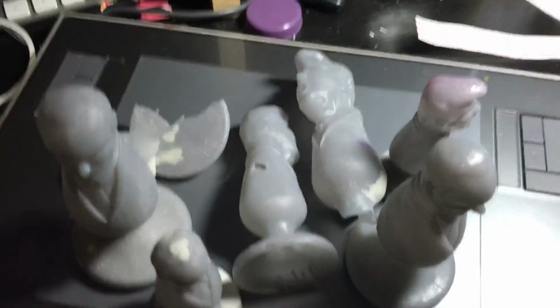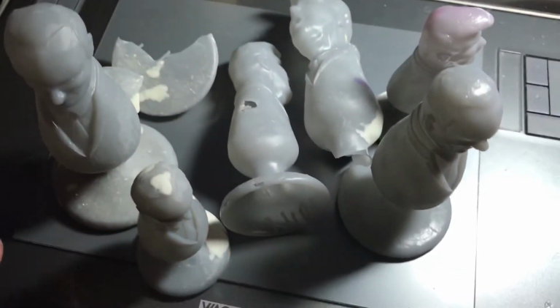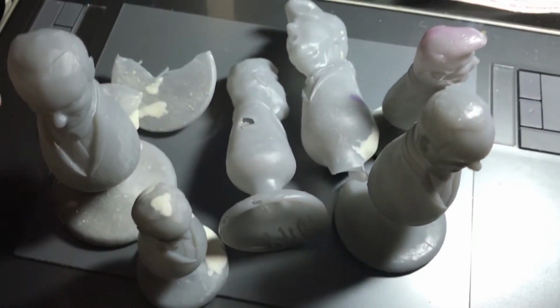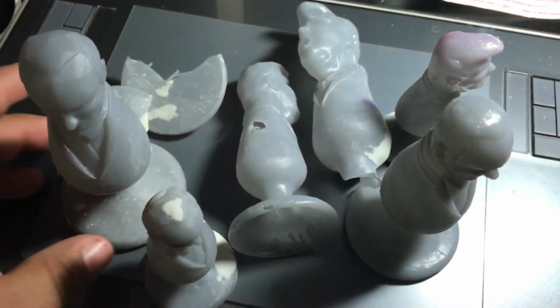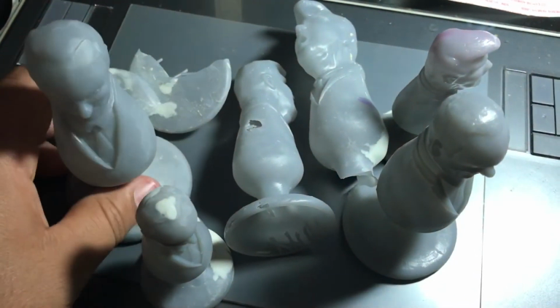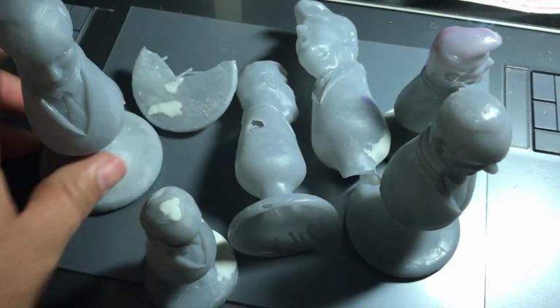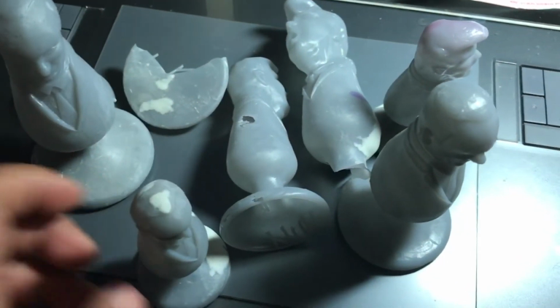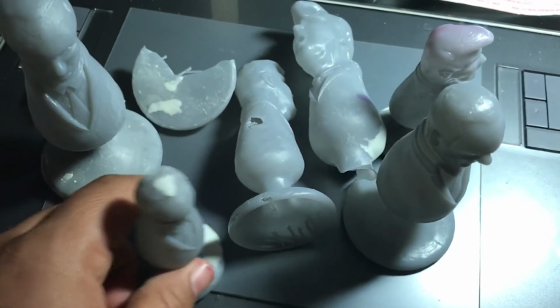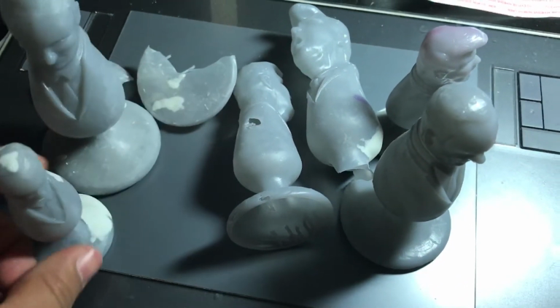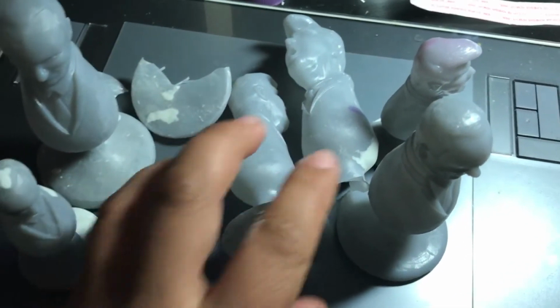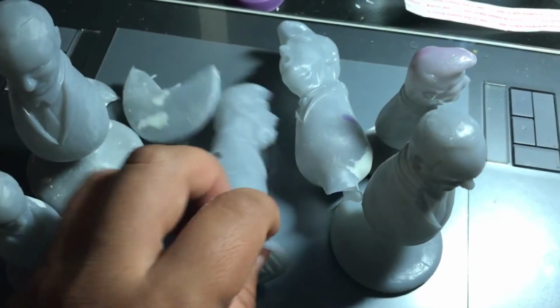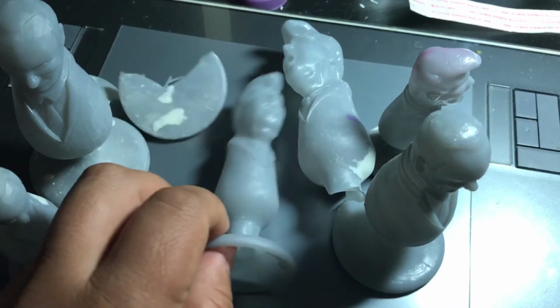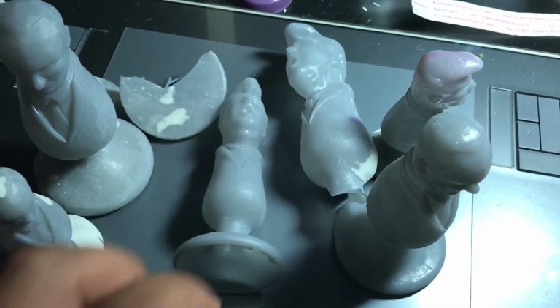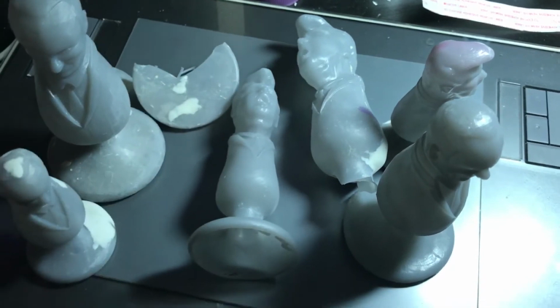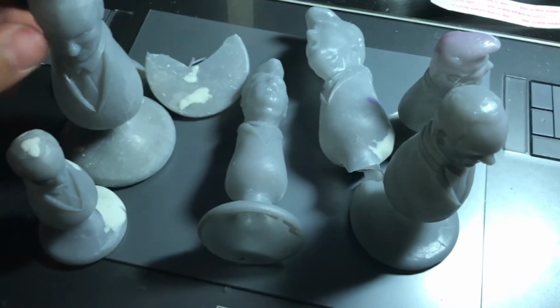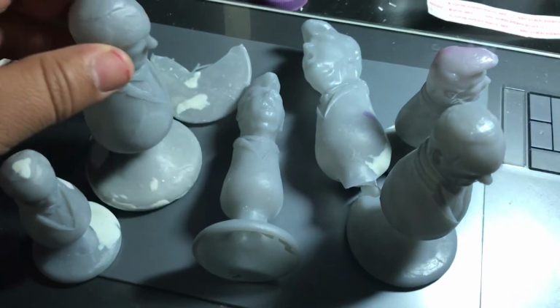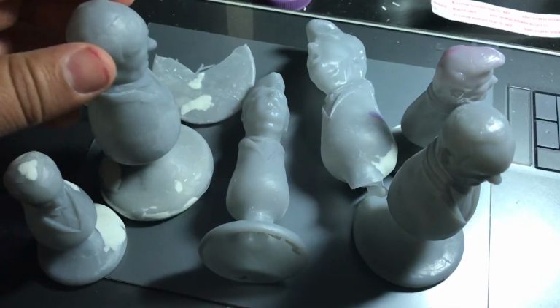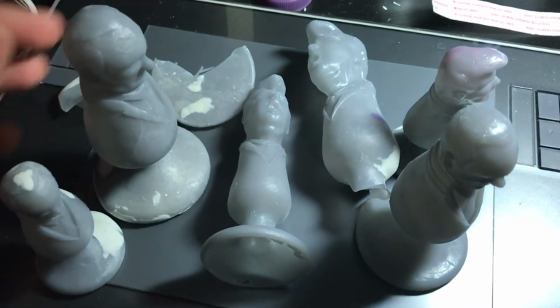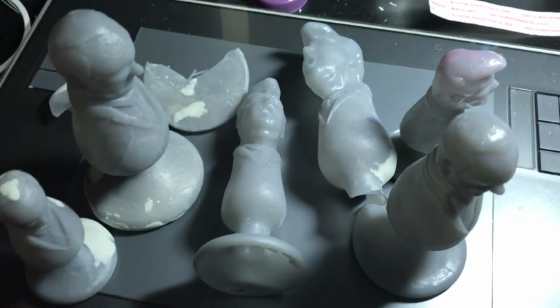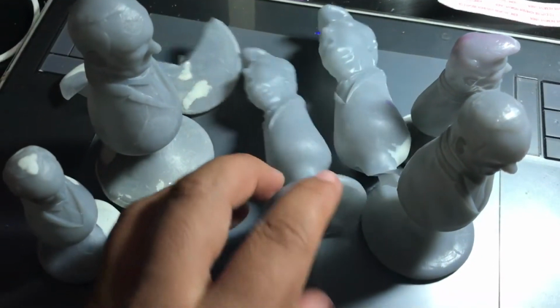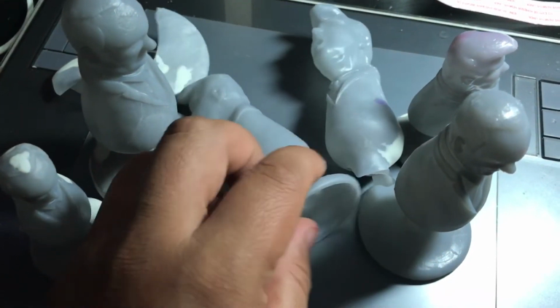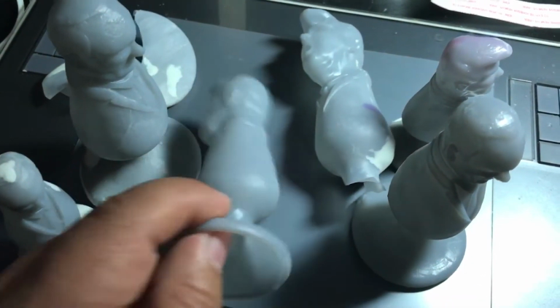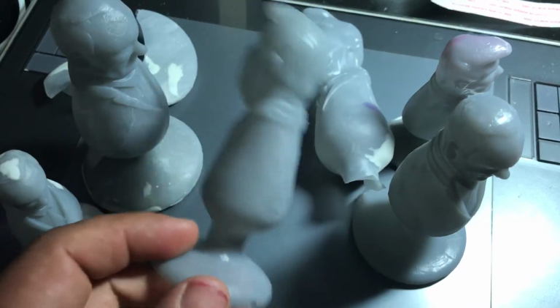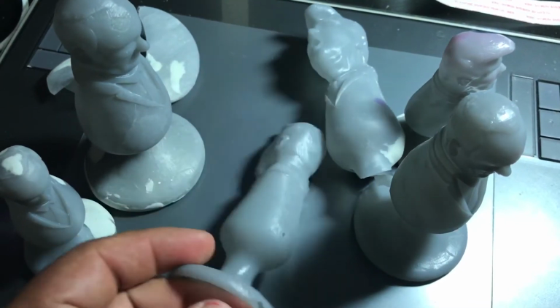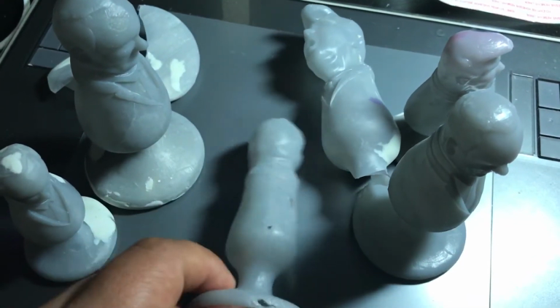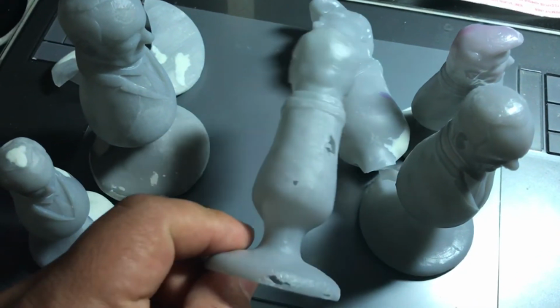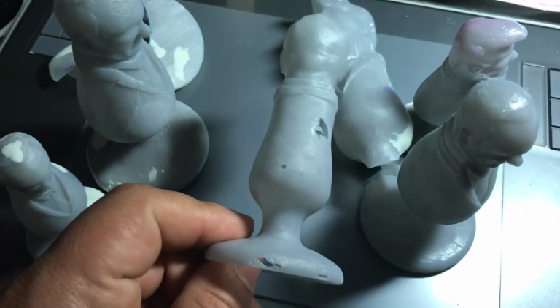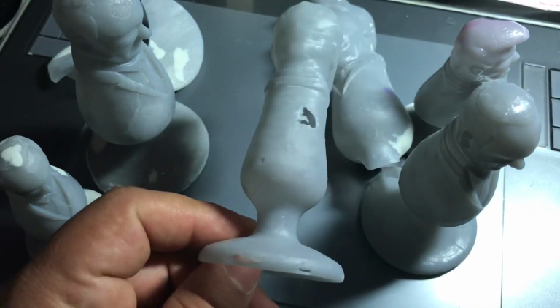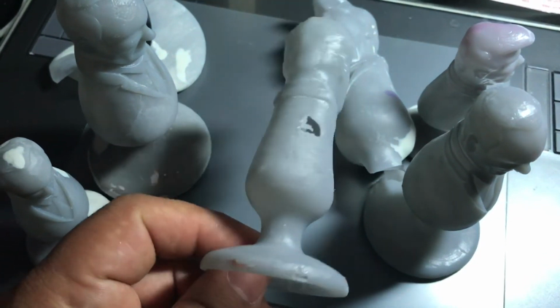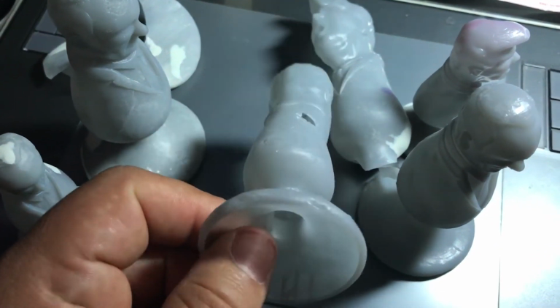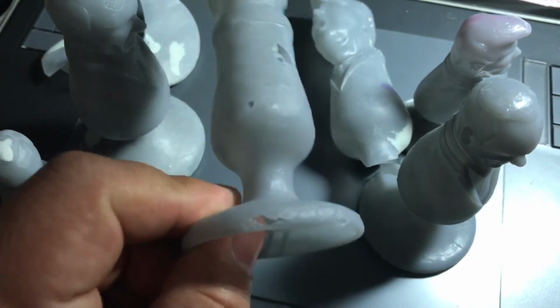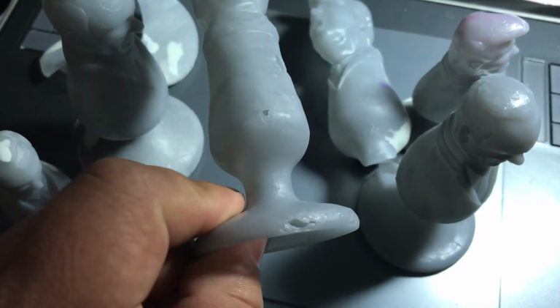Alright guys, so I'm going to be talking about my Formlabs prints. As you can see, I've been printing some prototypes and my main problem with the Formlabs printer is that stuff like this keeps happening.